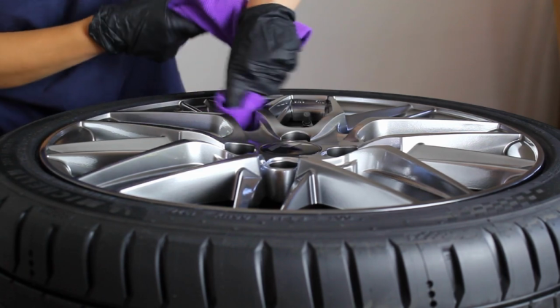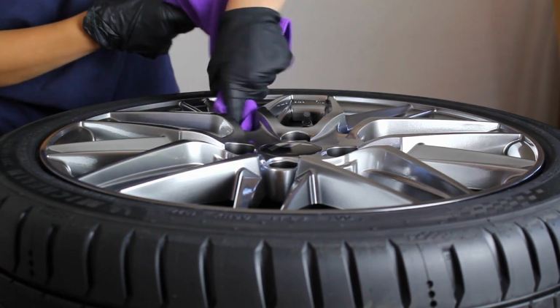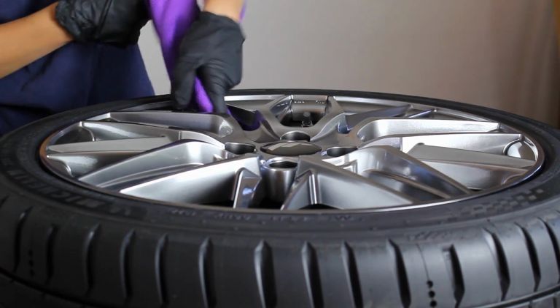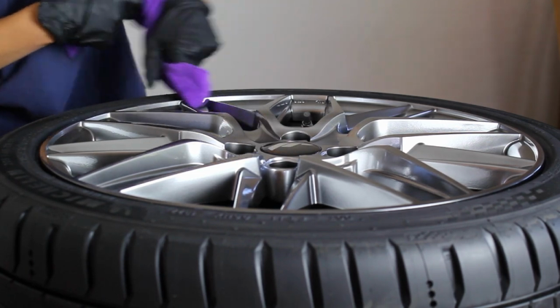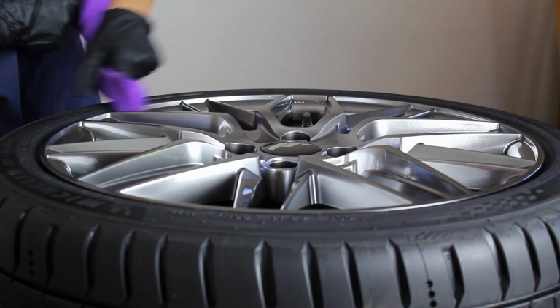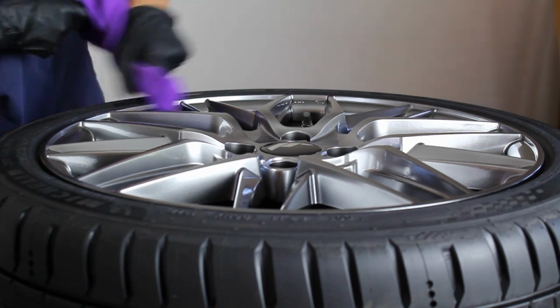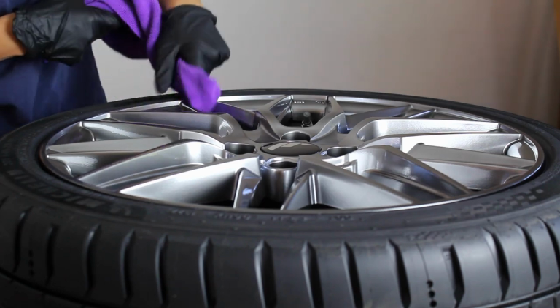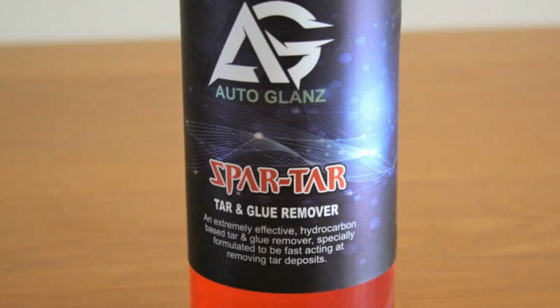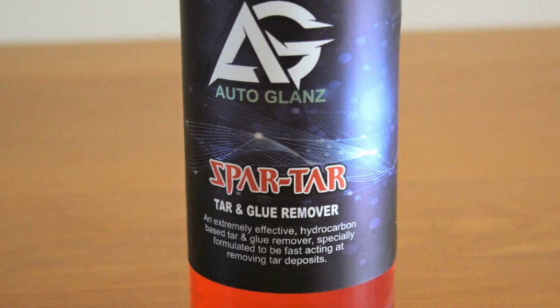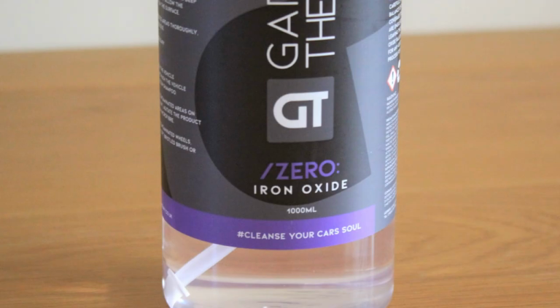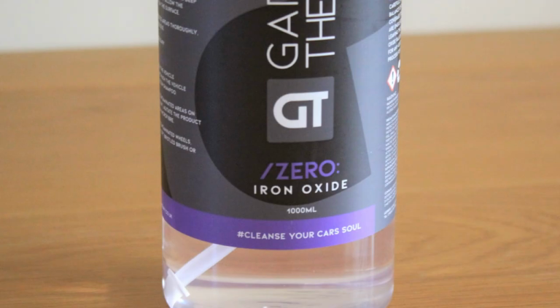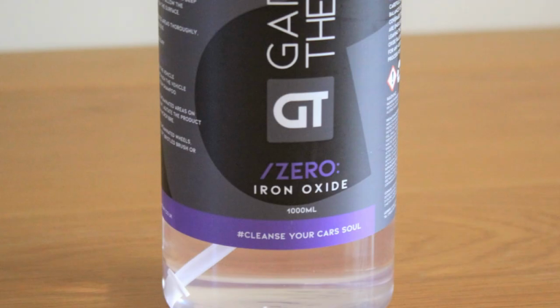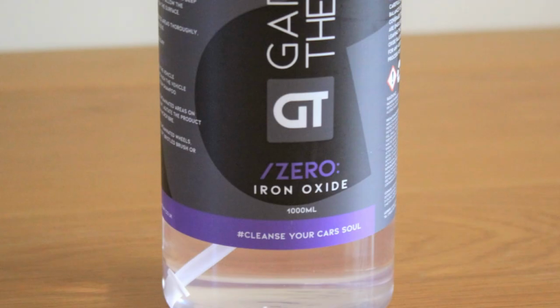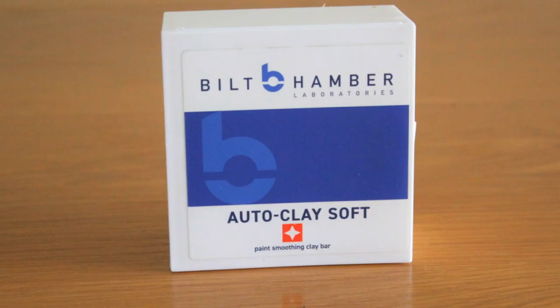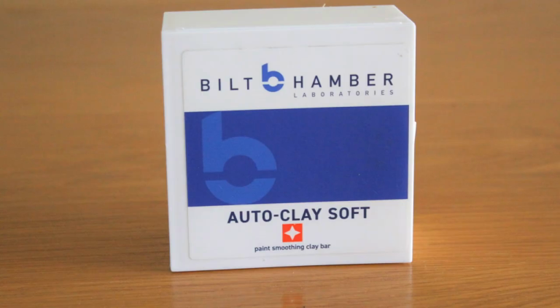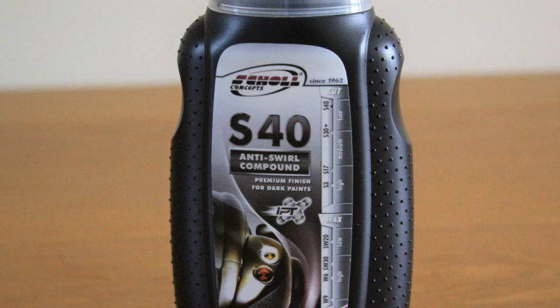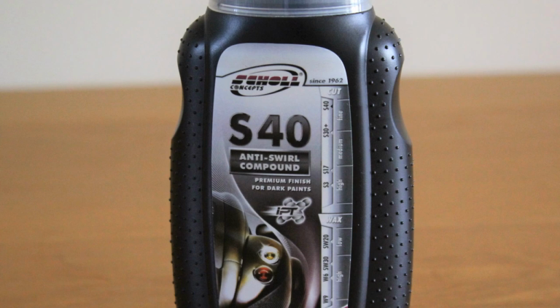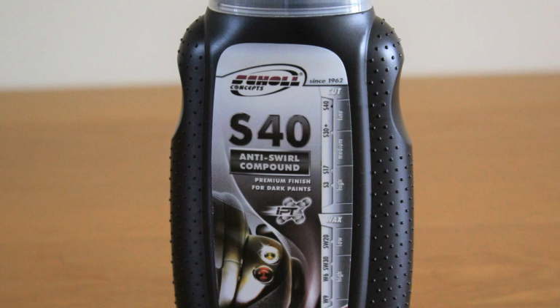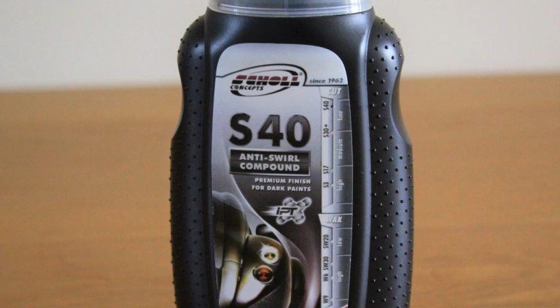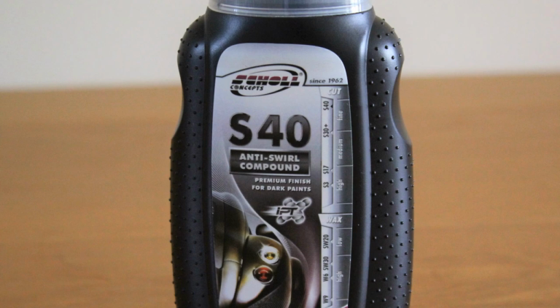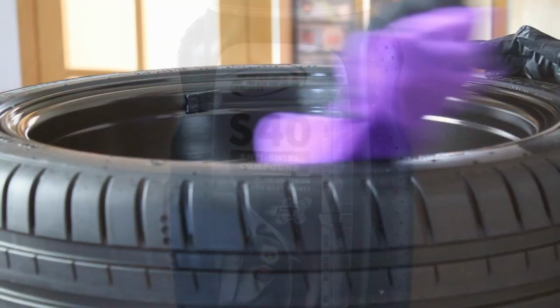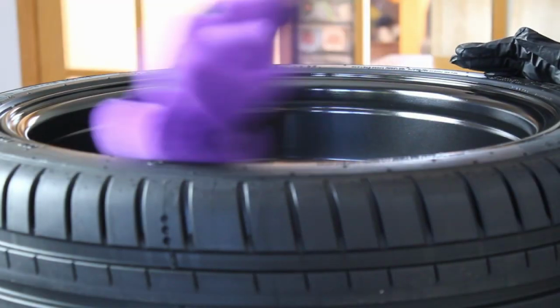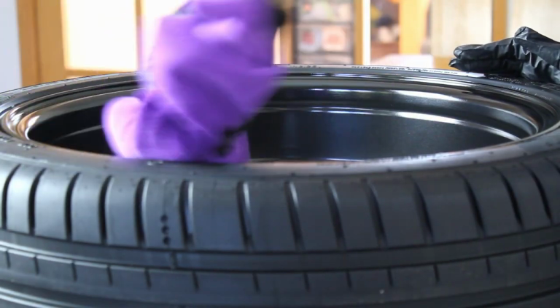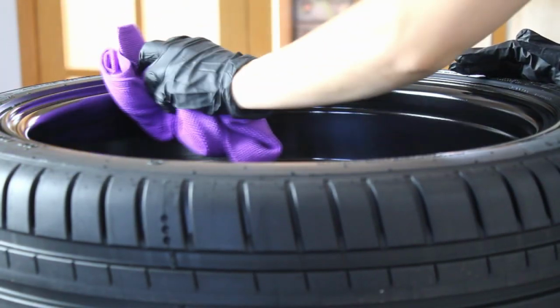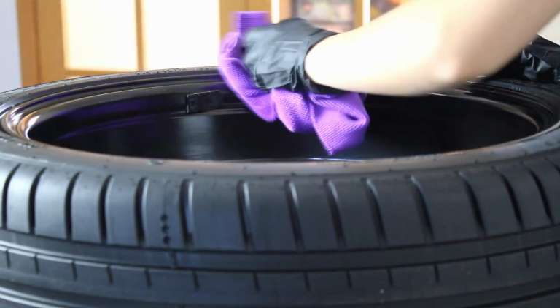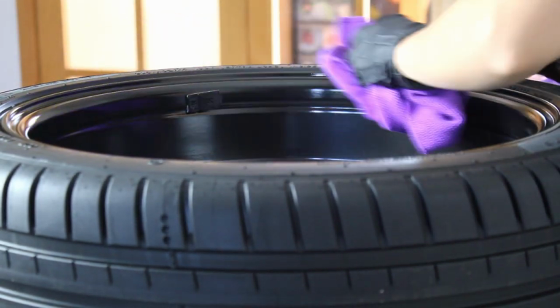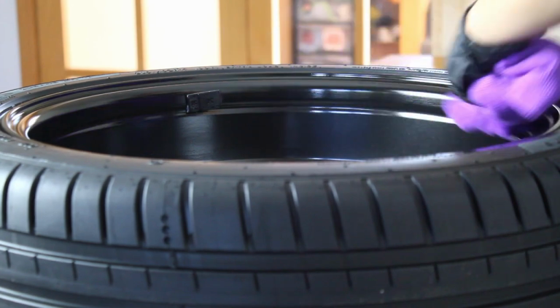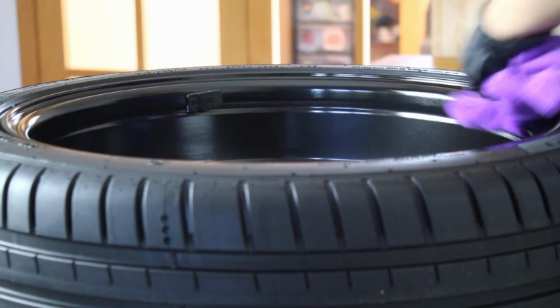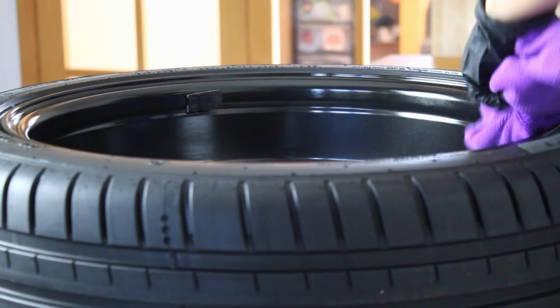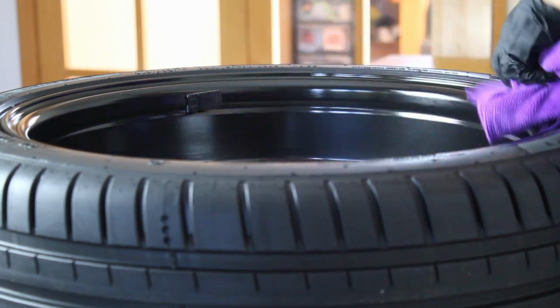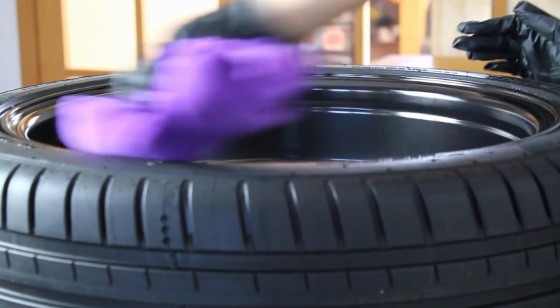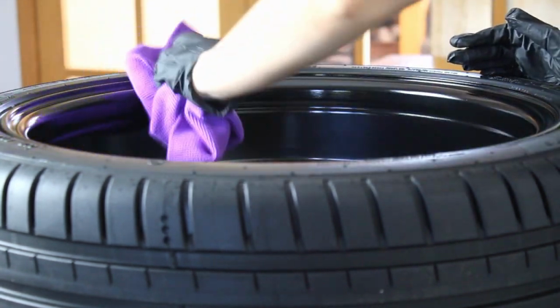However, if you're ceramic coating wheels that have already been on the vehicle, you're going to need to do a proper decontamination. This is going to involve tar removal, iron fallout removal, claying, and polishing to remove any marring that may have been inflicted during that claying stage or from previous washes, as you don't really want to be locking those in with the coating.